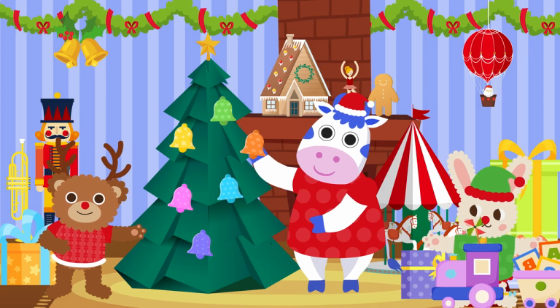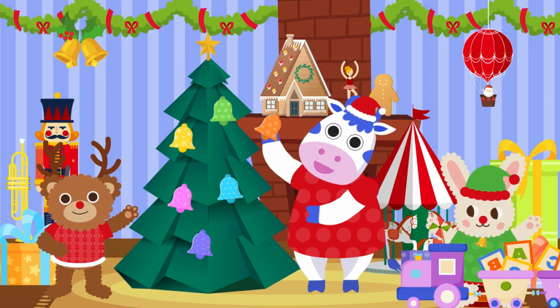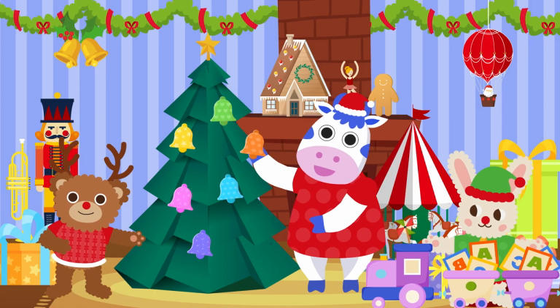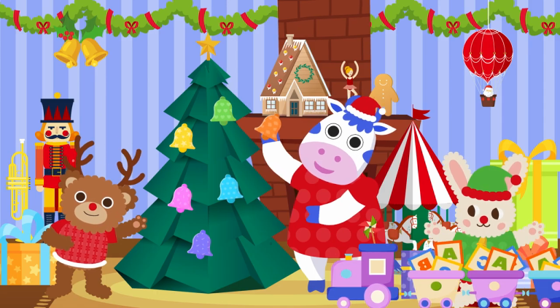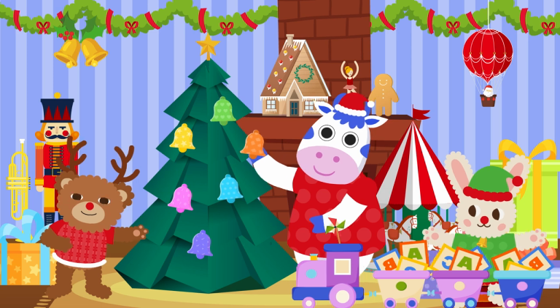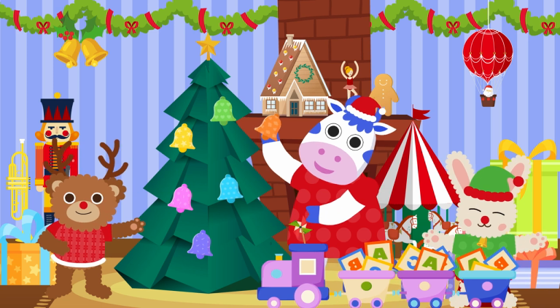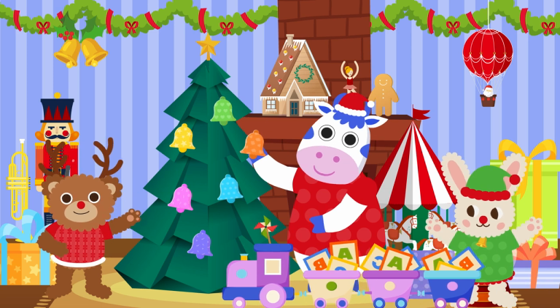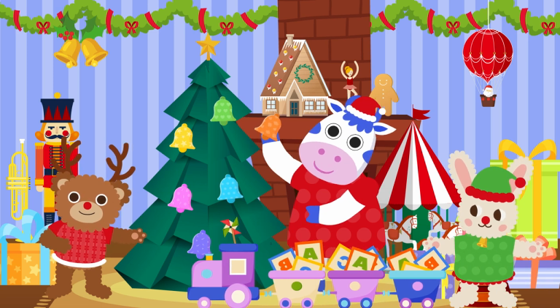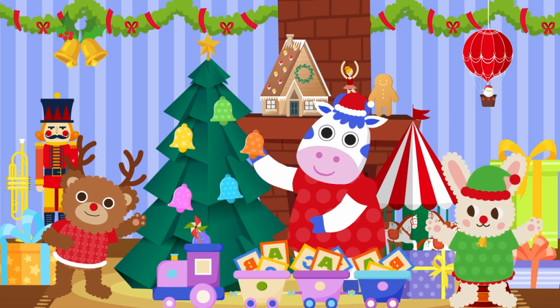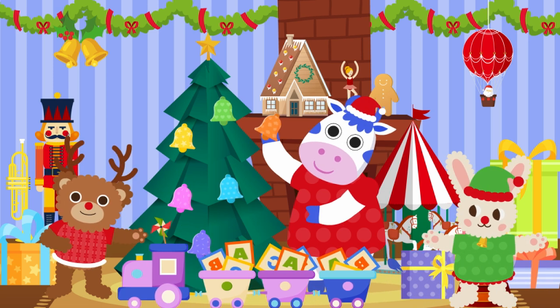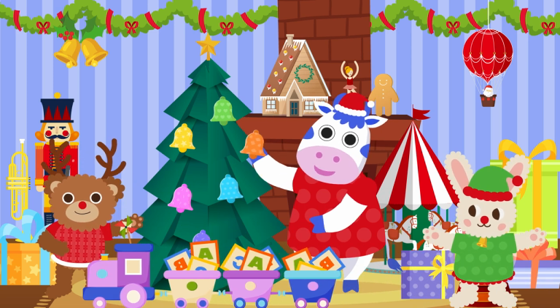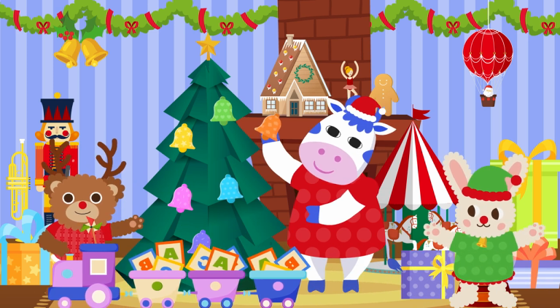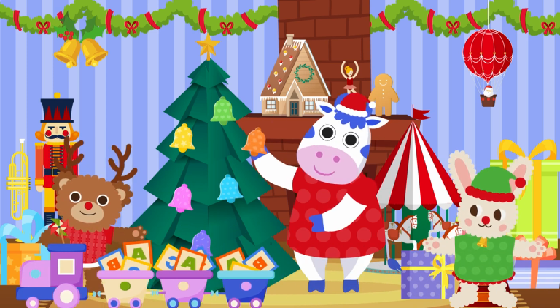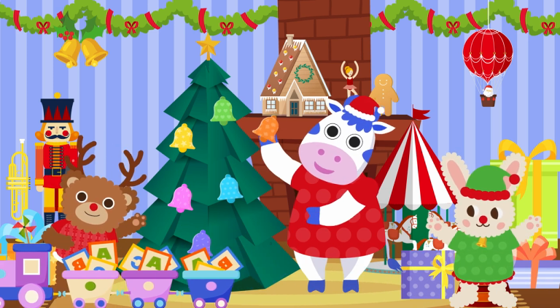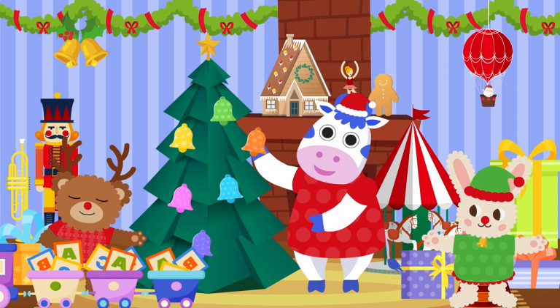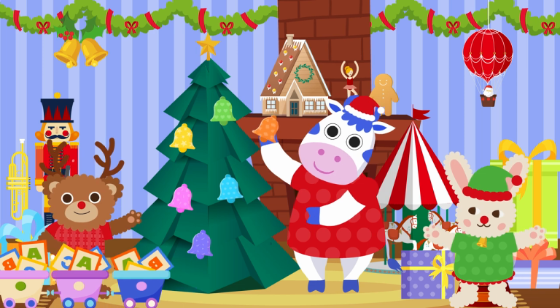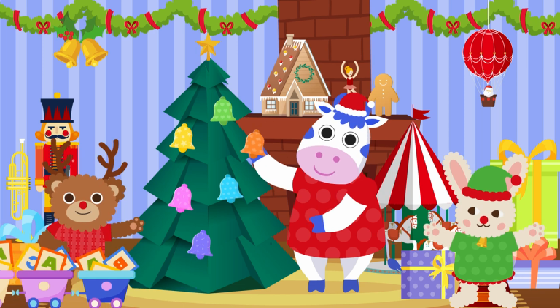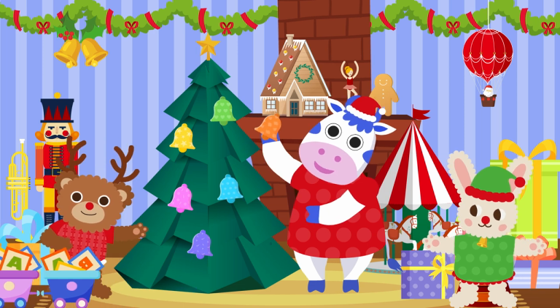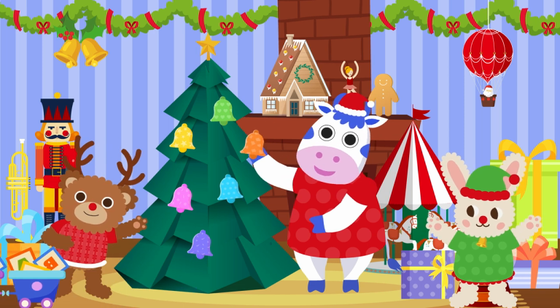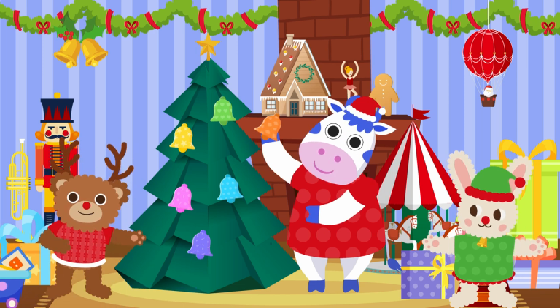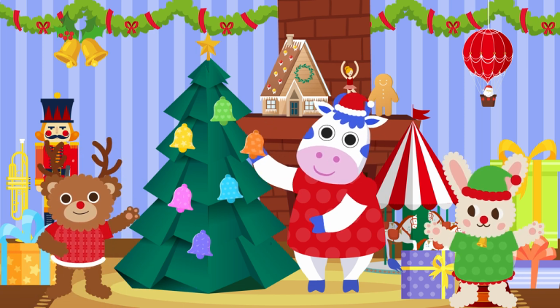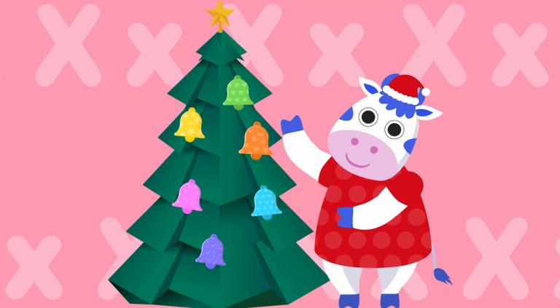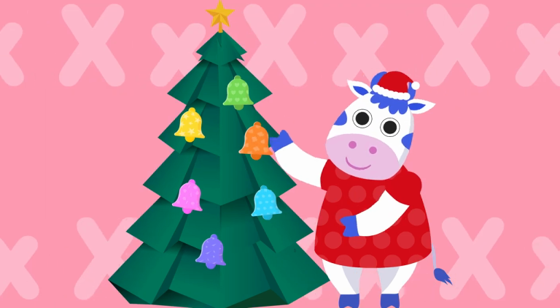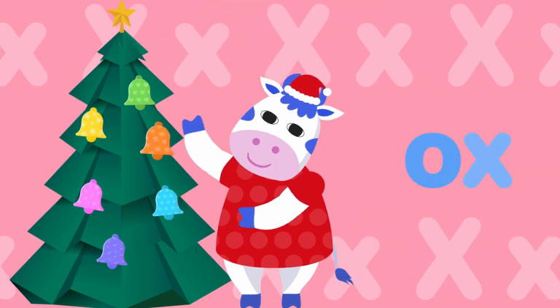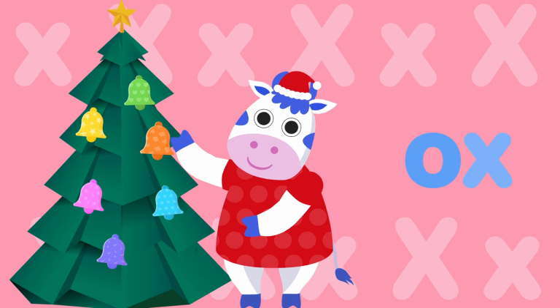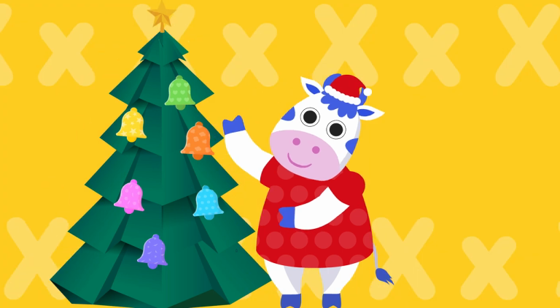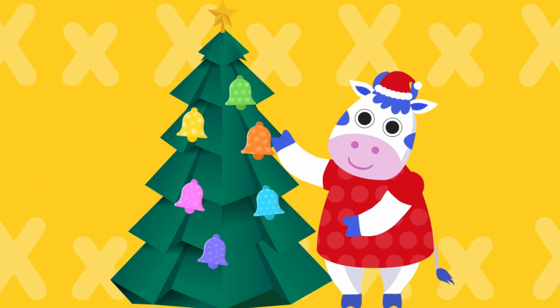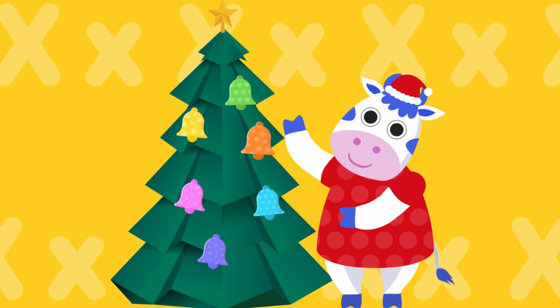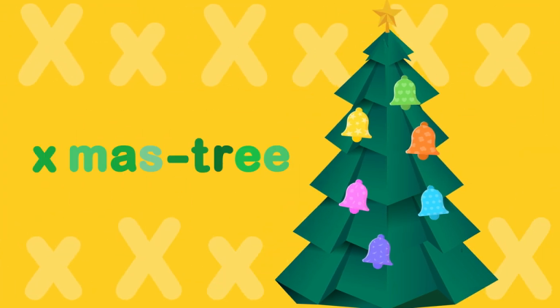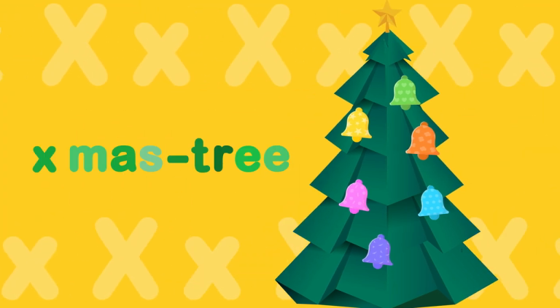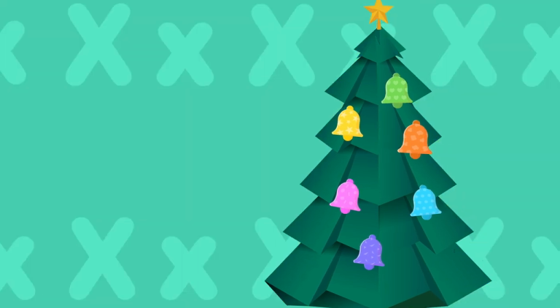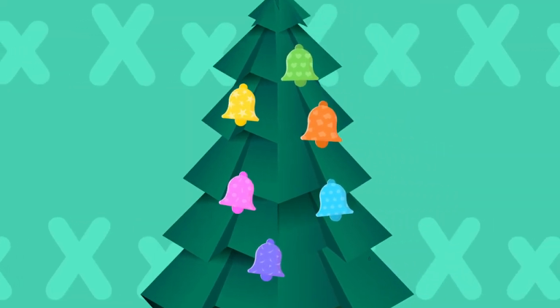The ox by the blocks, the ox by the blocks can make an Xmas tree with six bells. X... ox X... Xmas tree X.